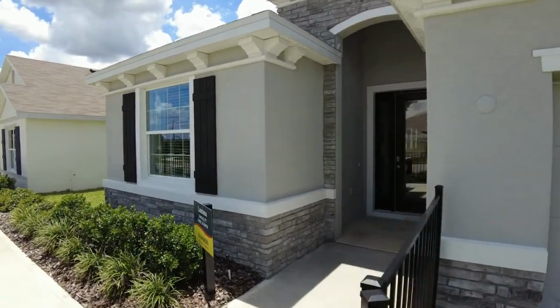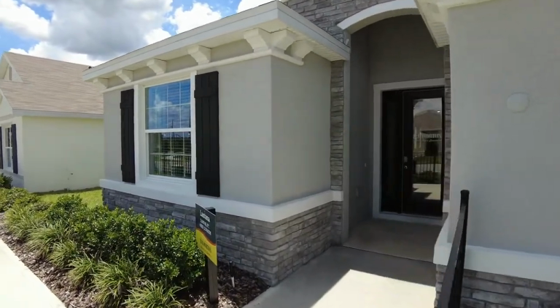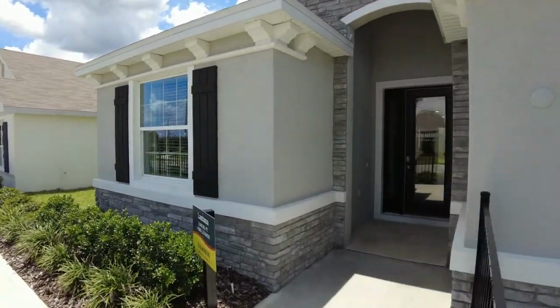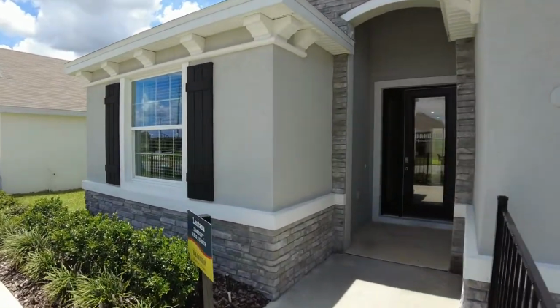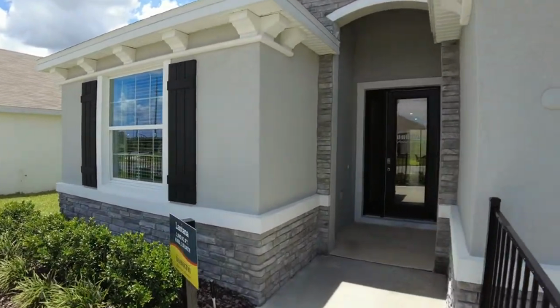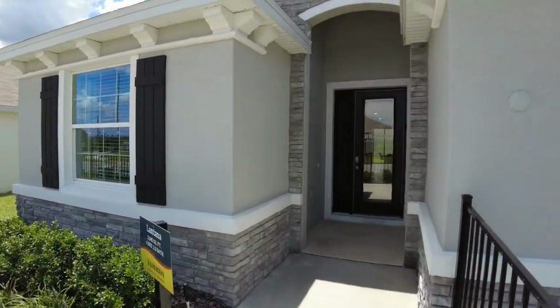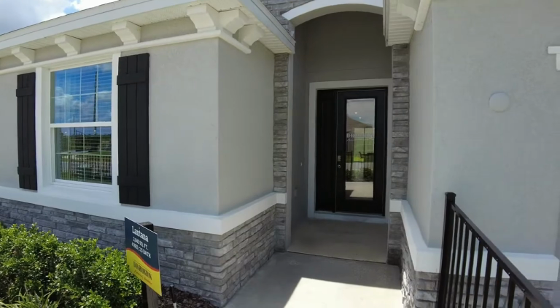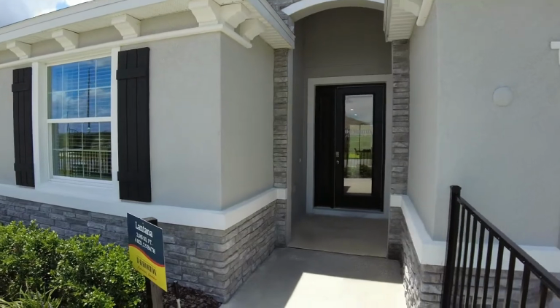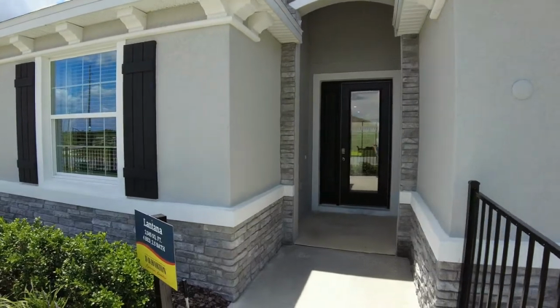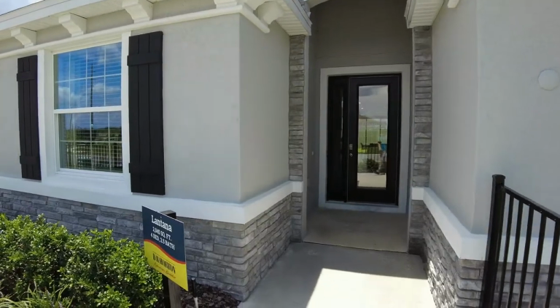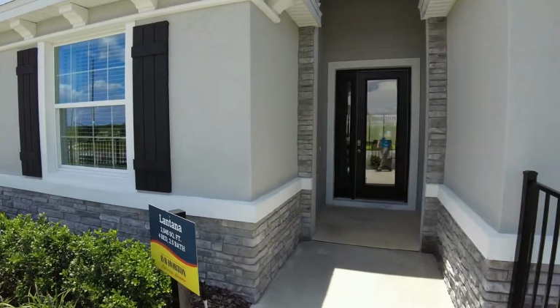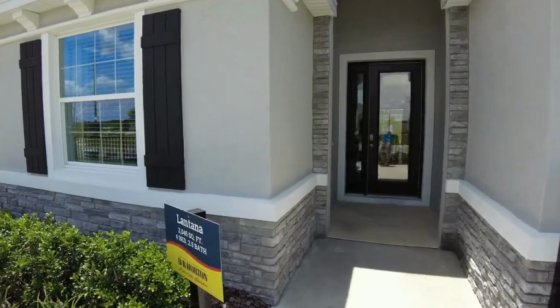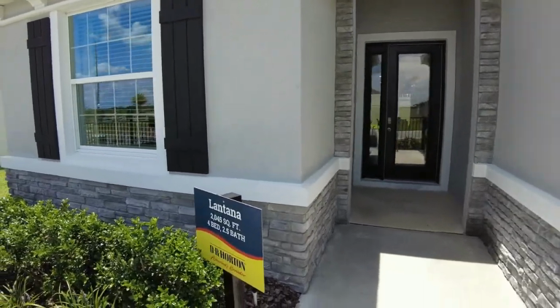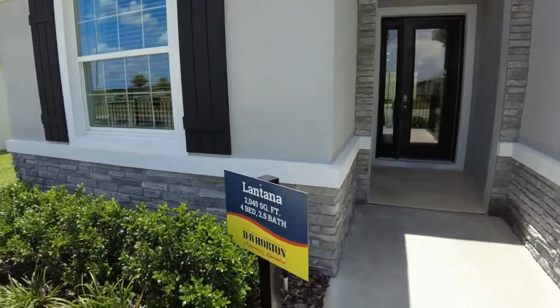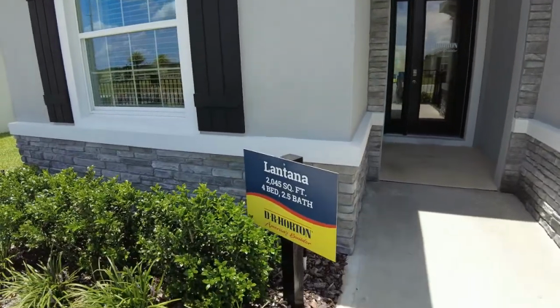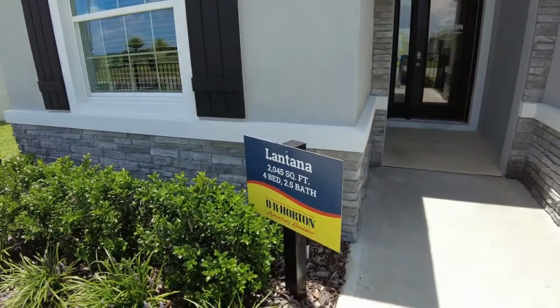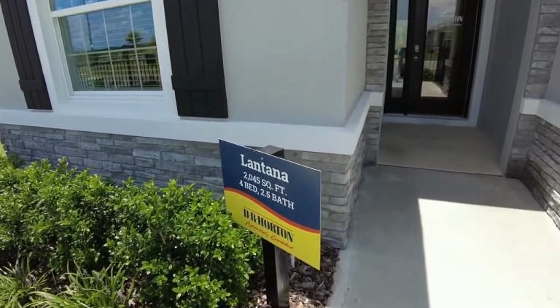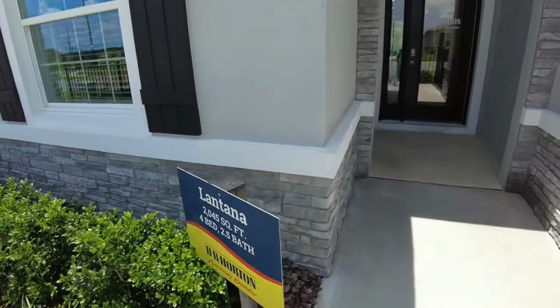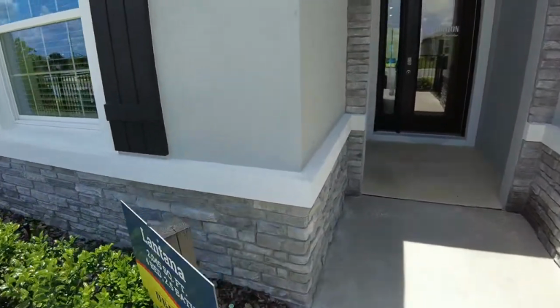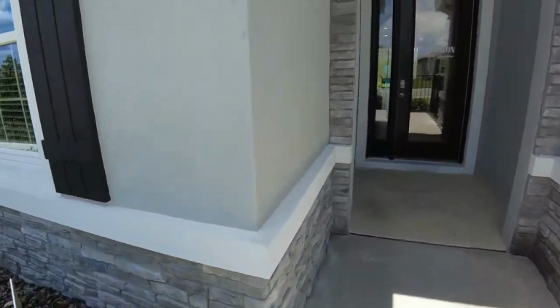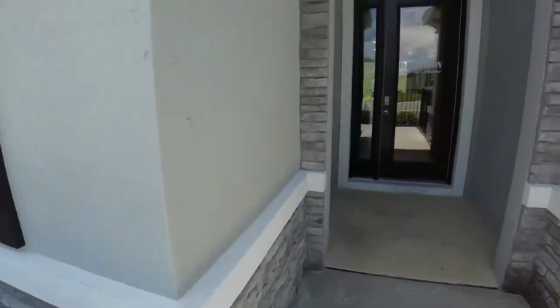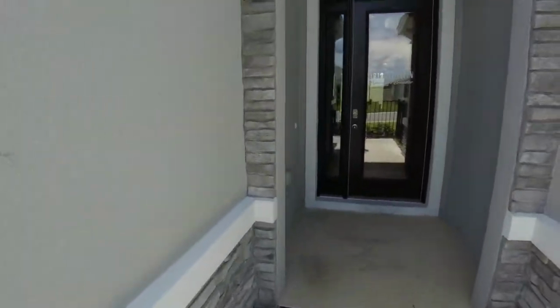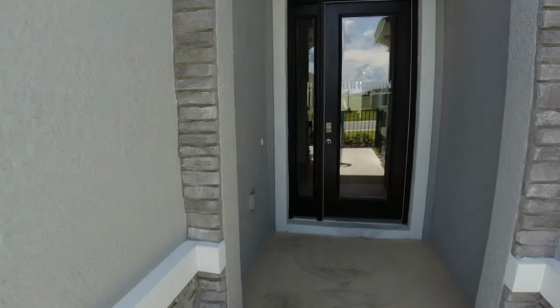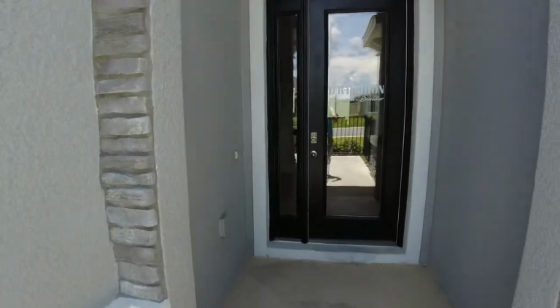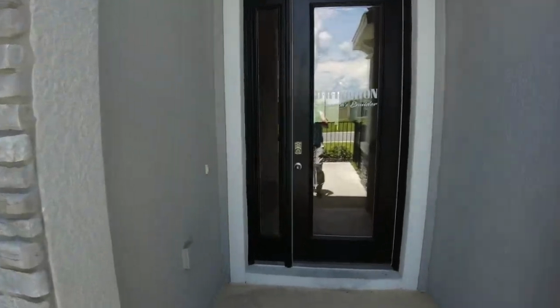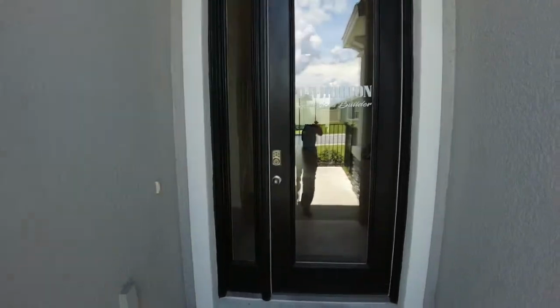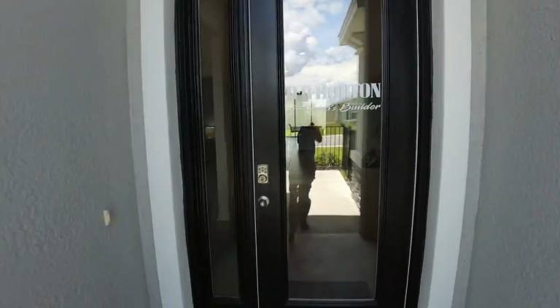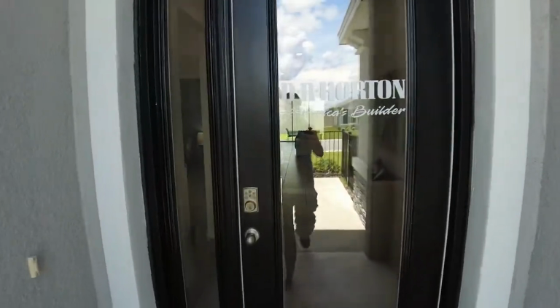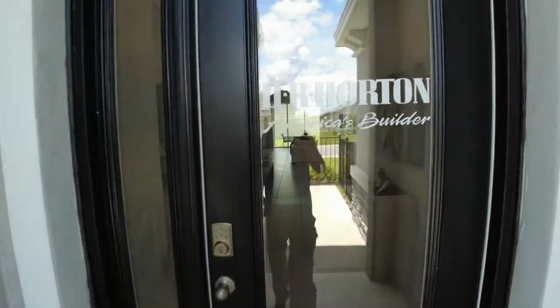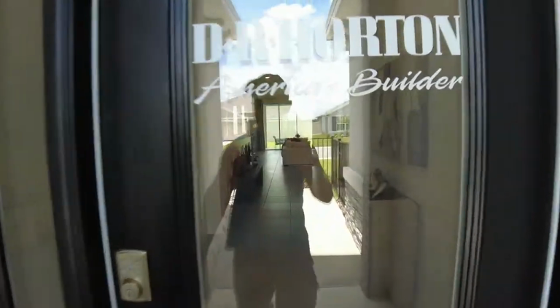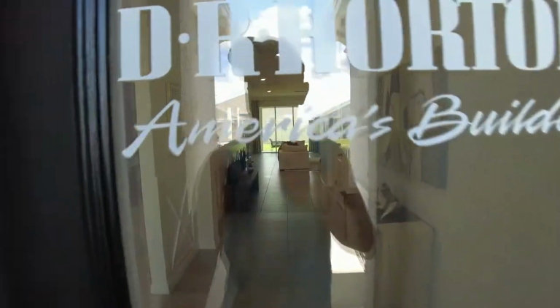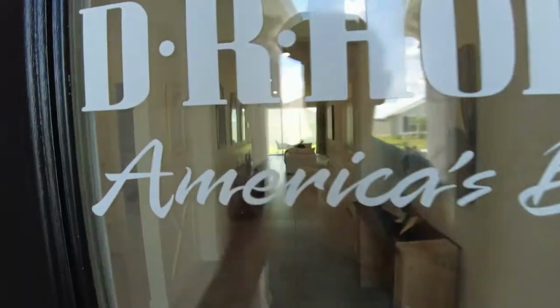Let's go take a look at this single-story house. That's the Lantana, 2,045 square feet, four bedroom, two and a half baths.